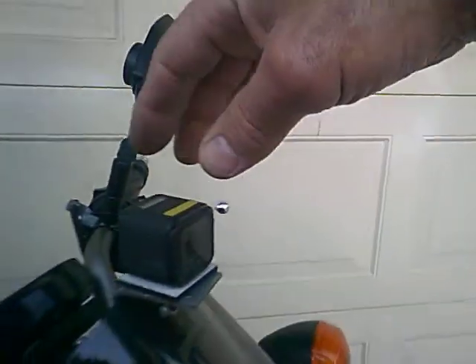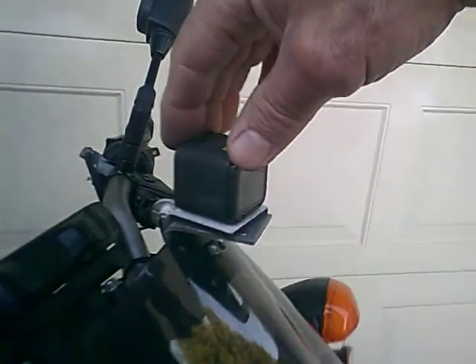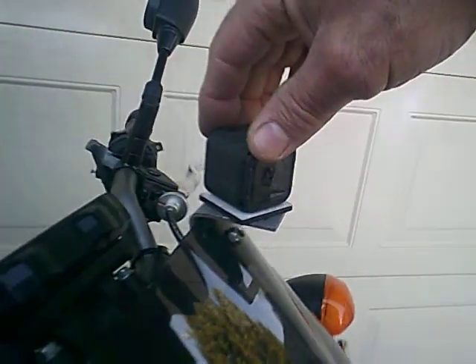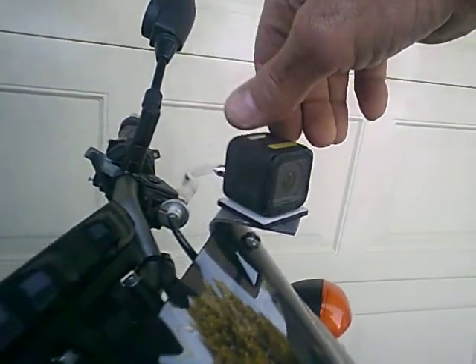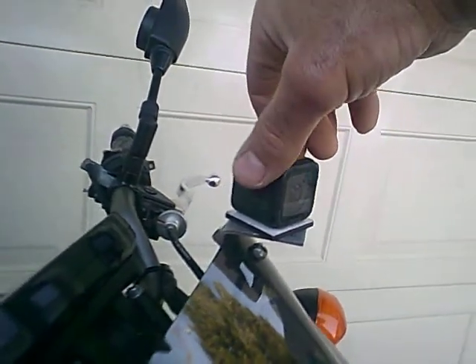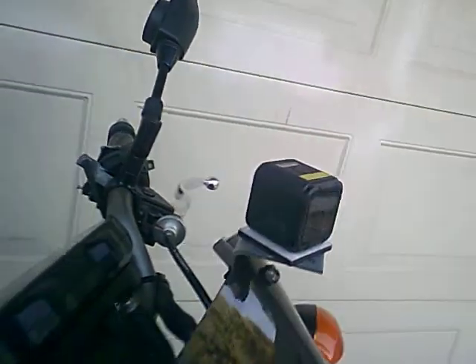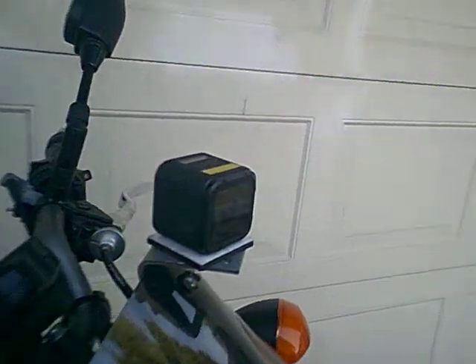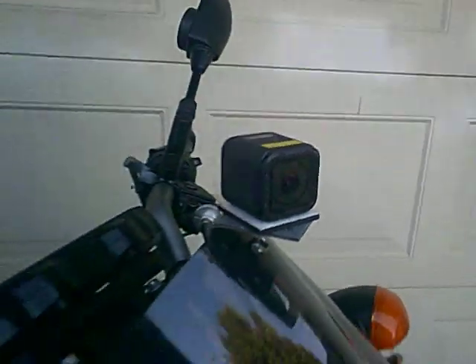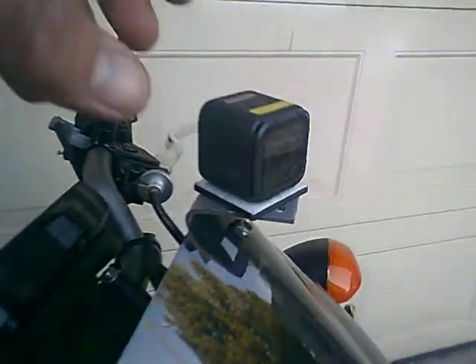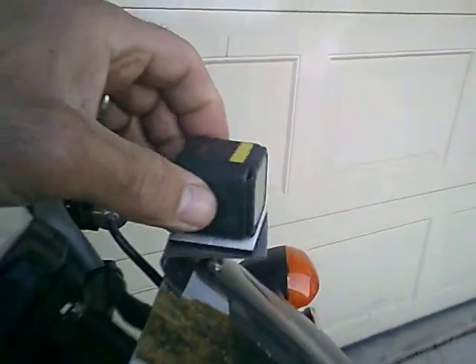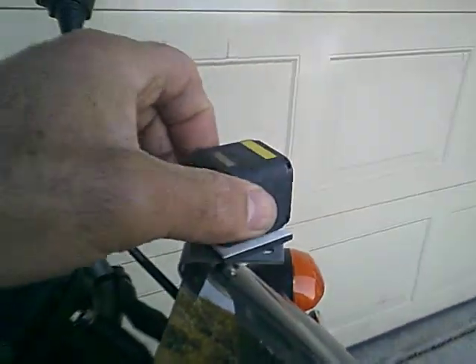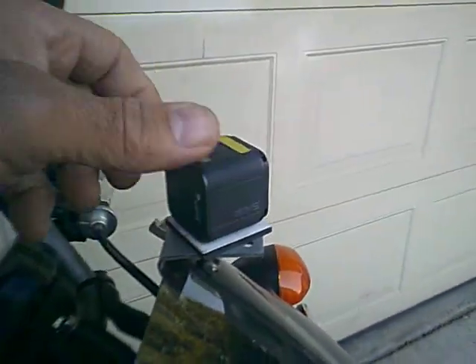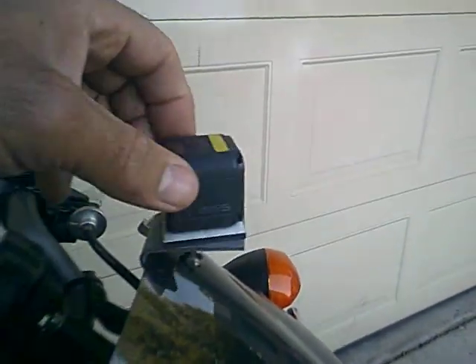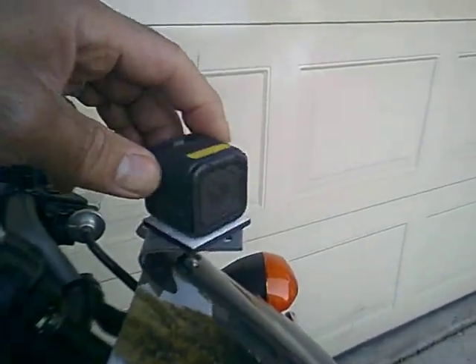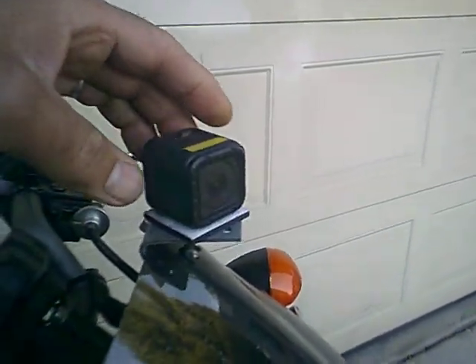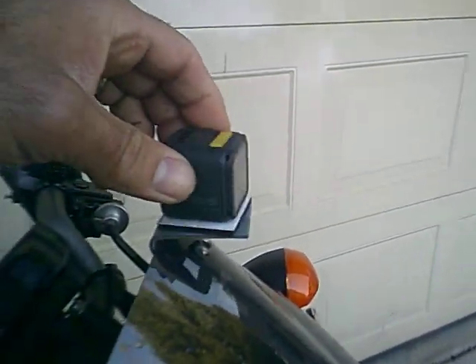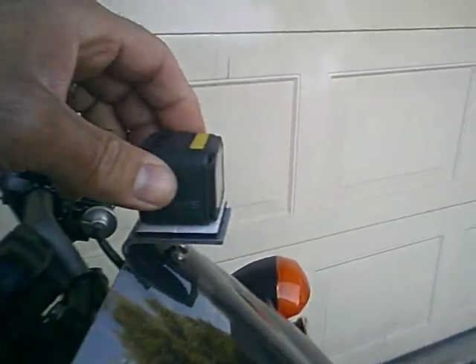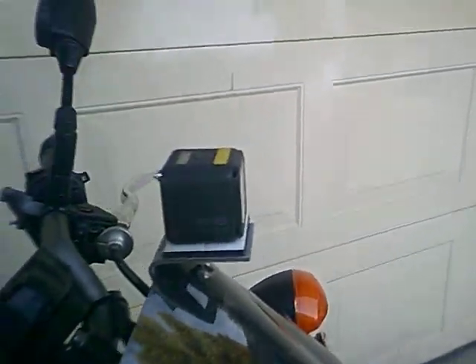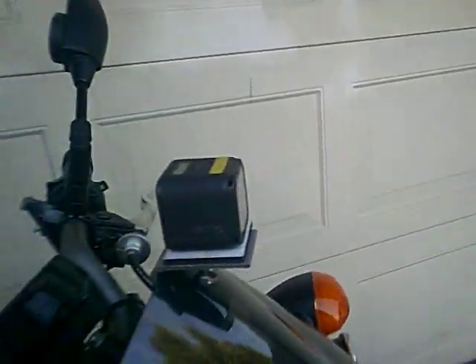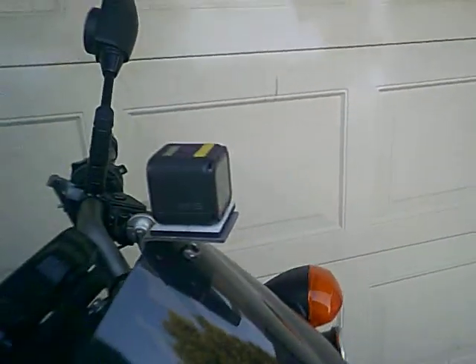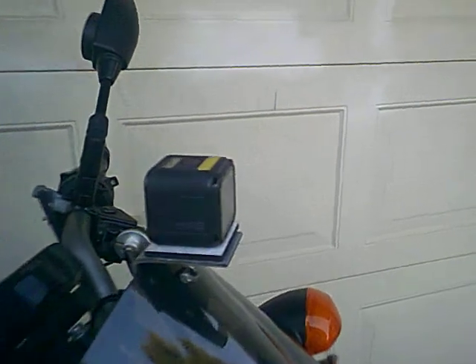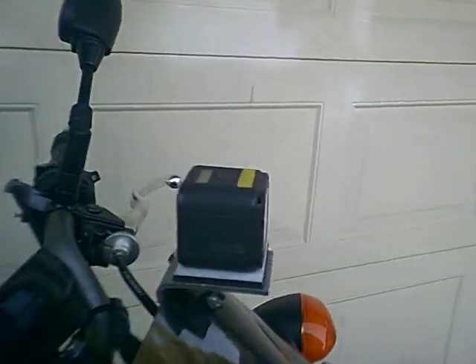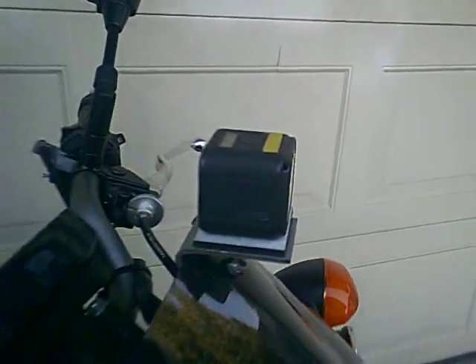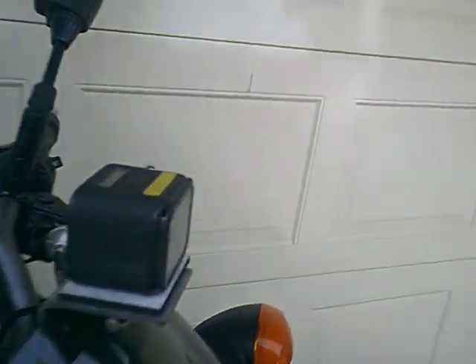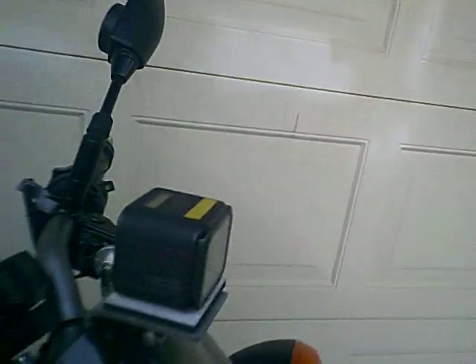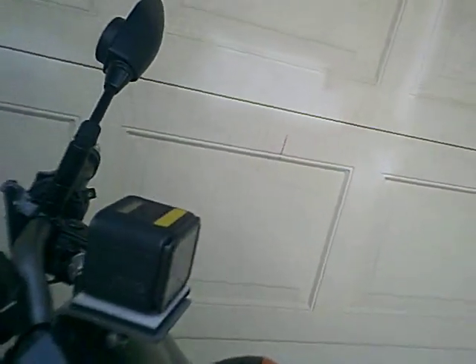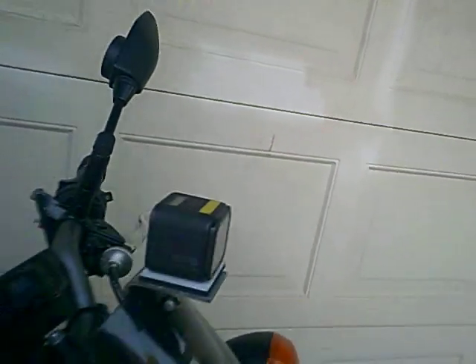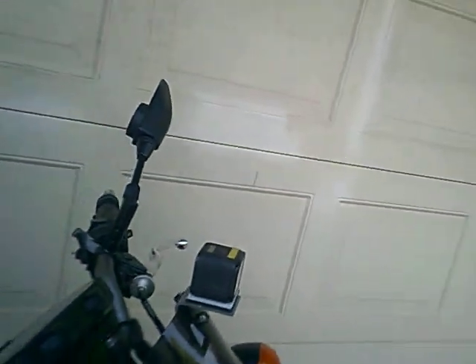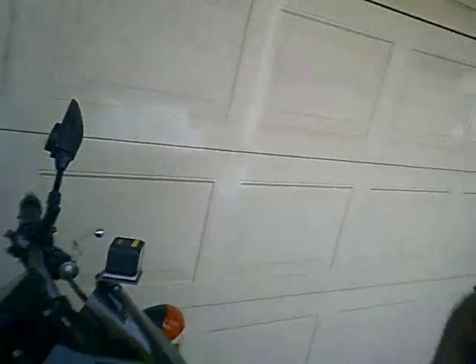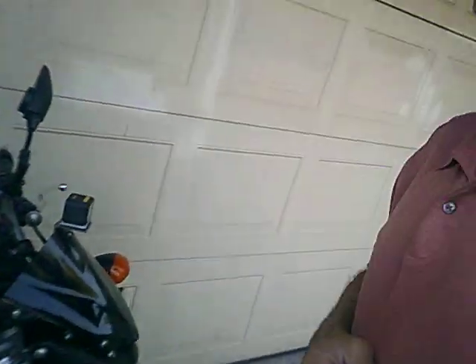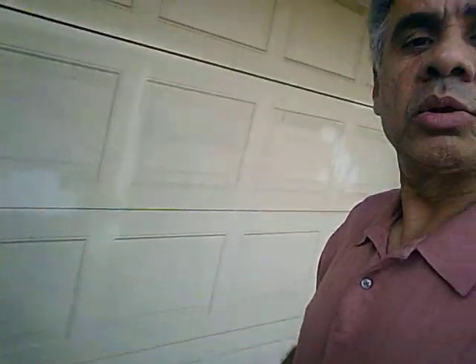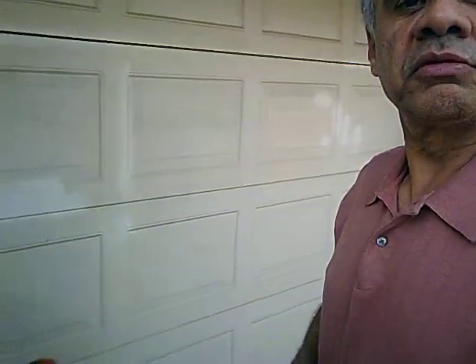Now I can direct the camera to either direction — to the left or to the right. I'm going to take the bike out and see how it goes. Thank you guys, I'll see you in another video.